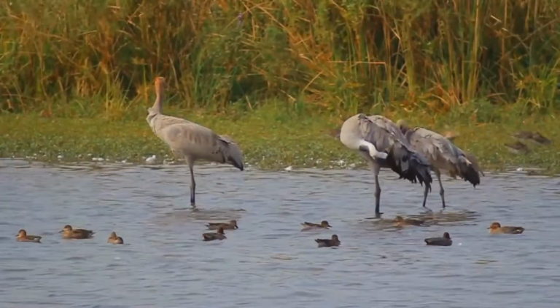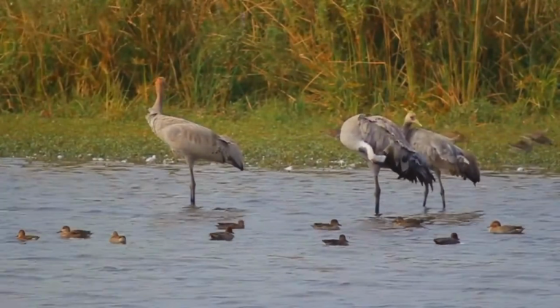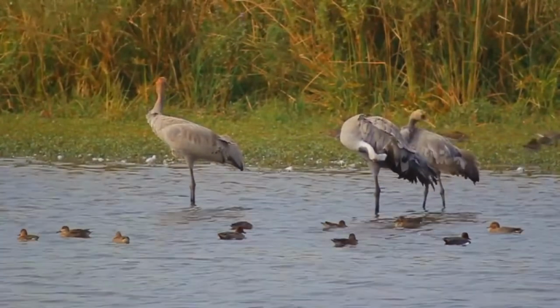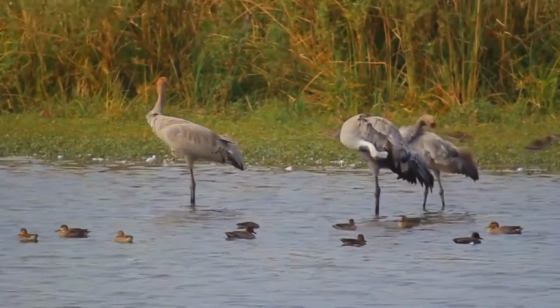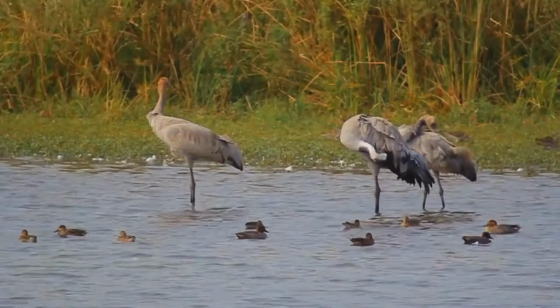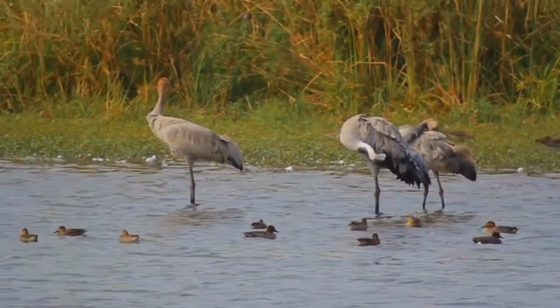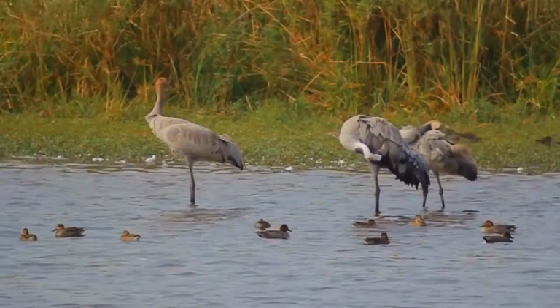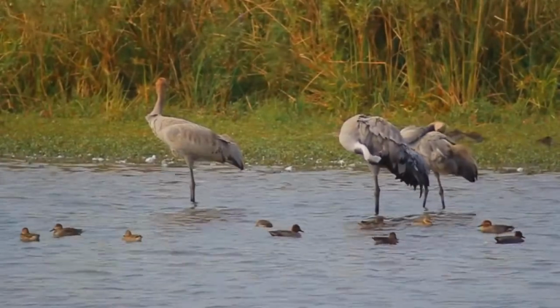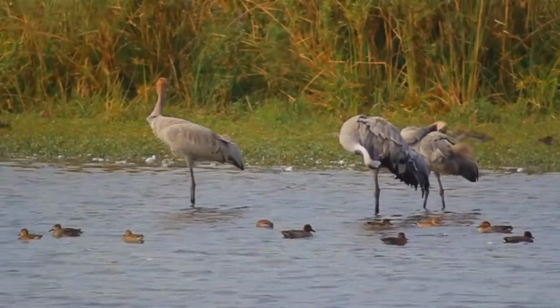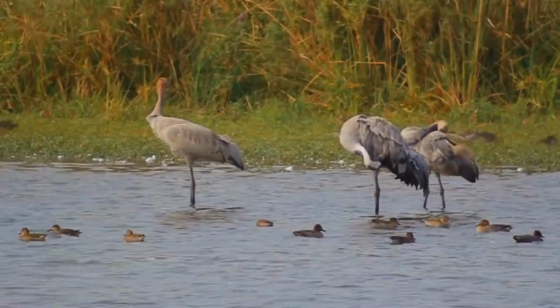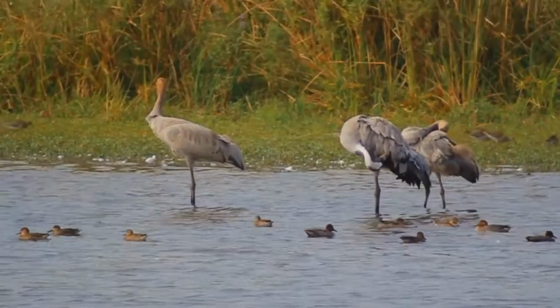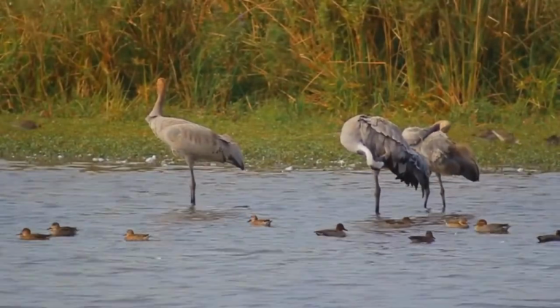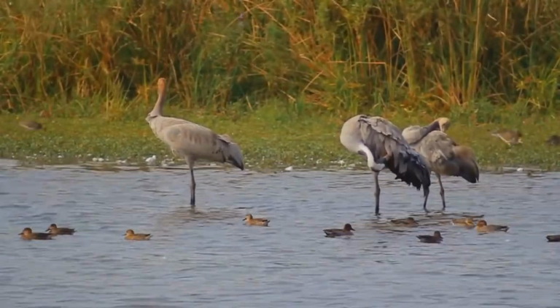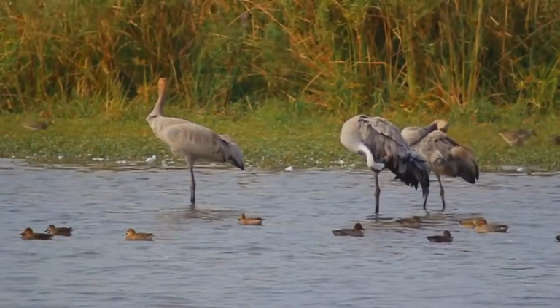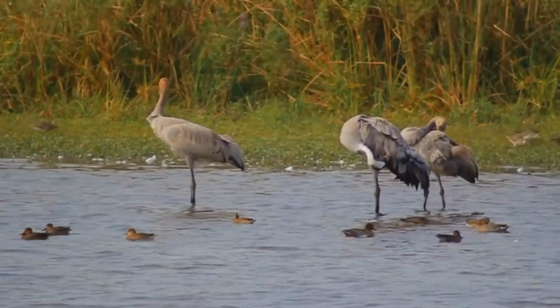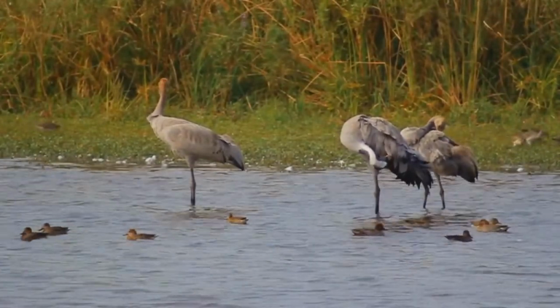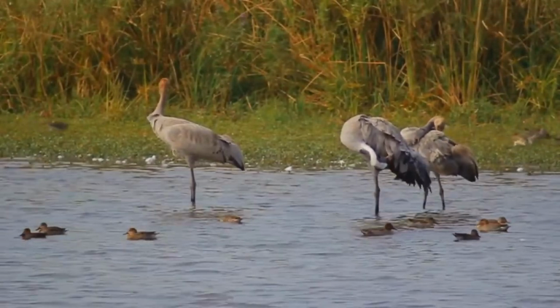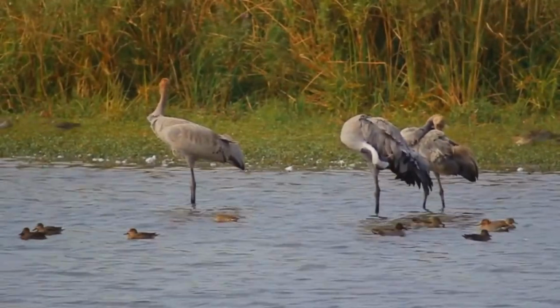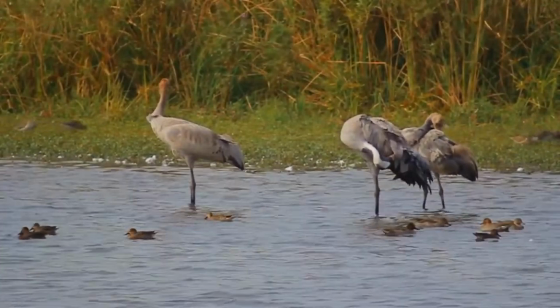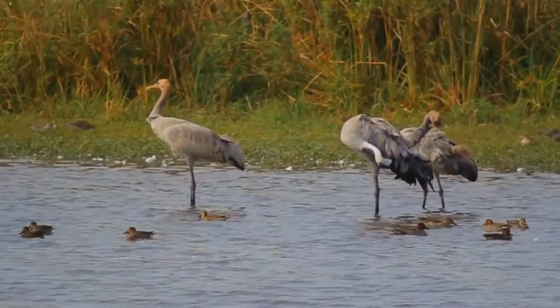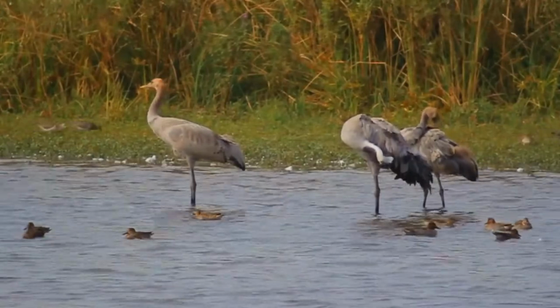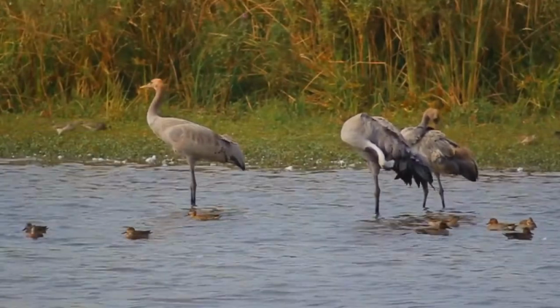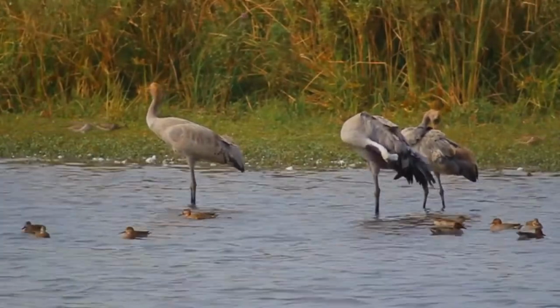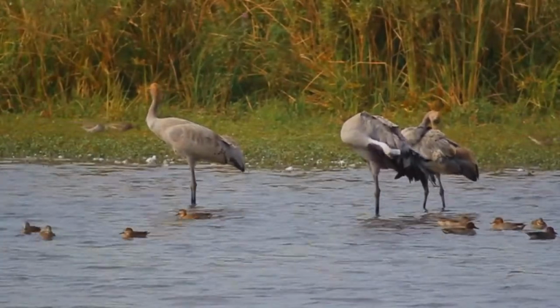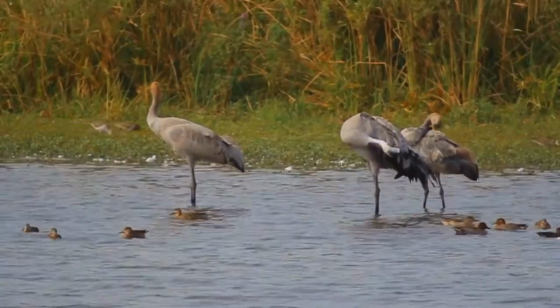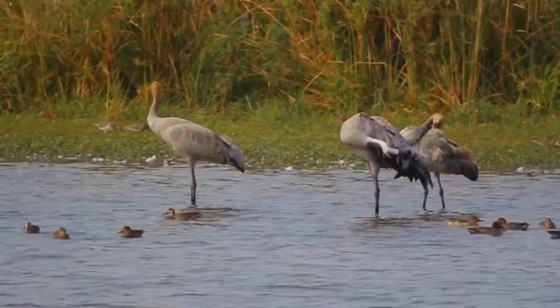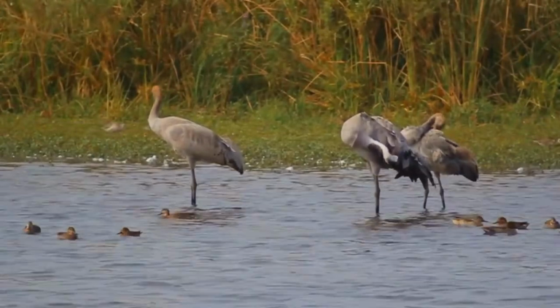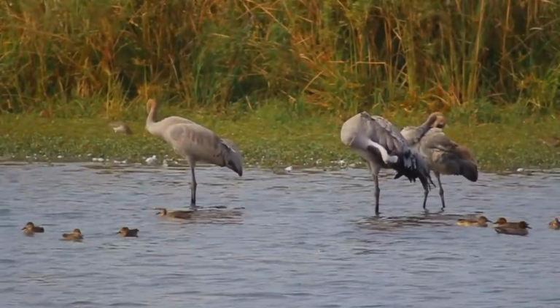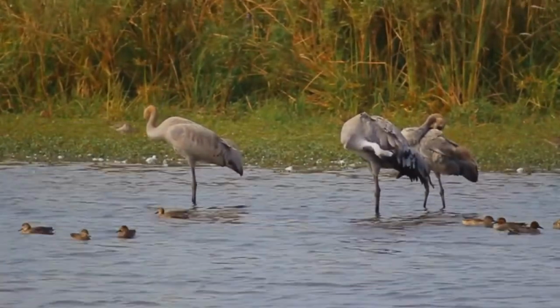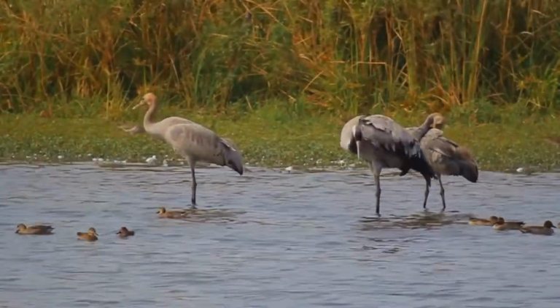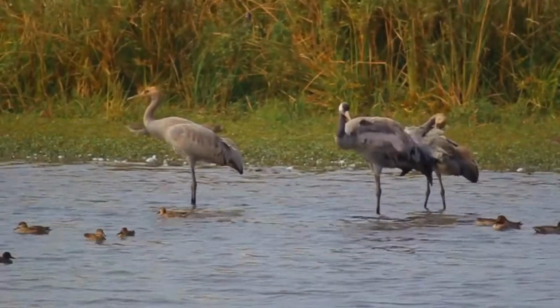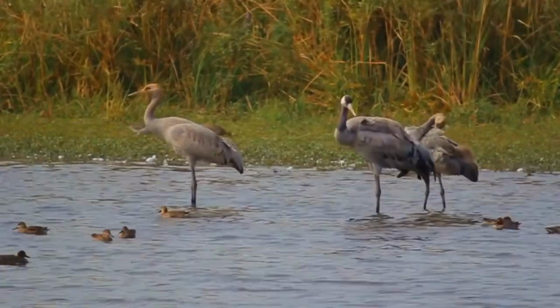Despite the species' large numbers, local extinctions and extirpations have taken place in part of its range, and an ongoing reintroduction project is underway in the United Kingdom.